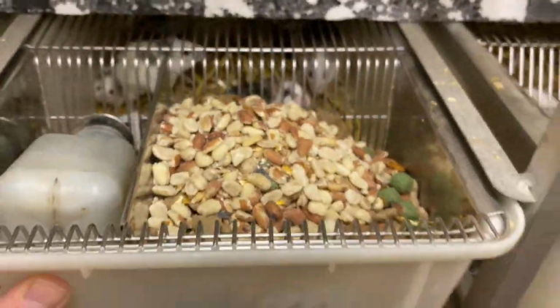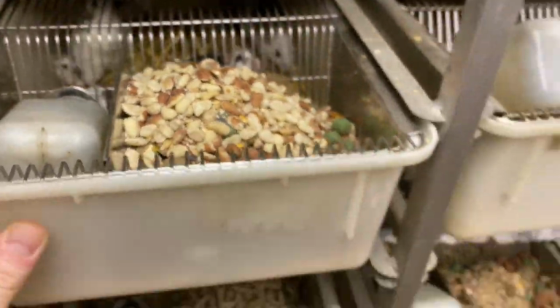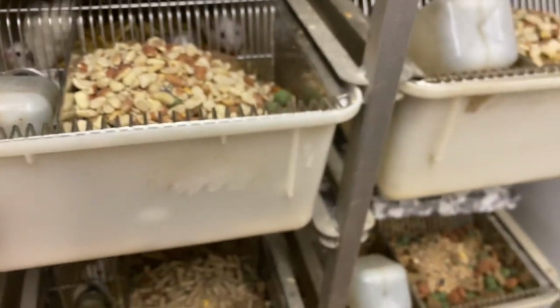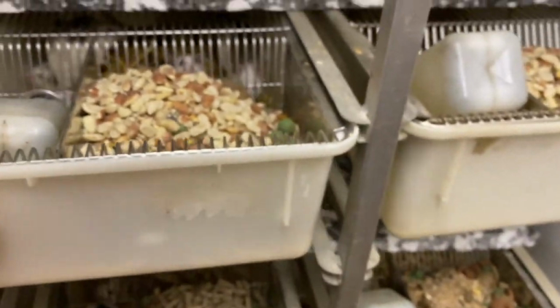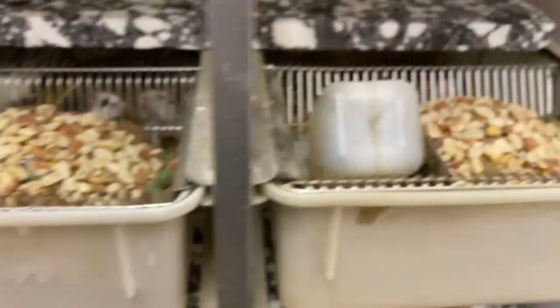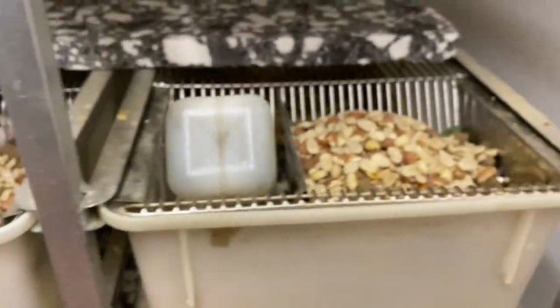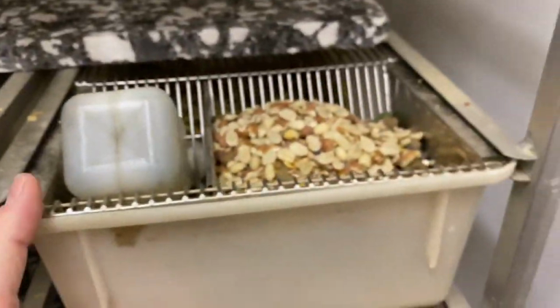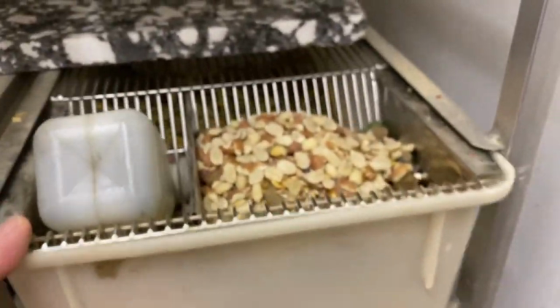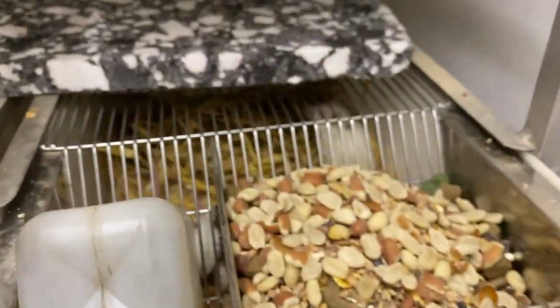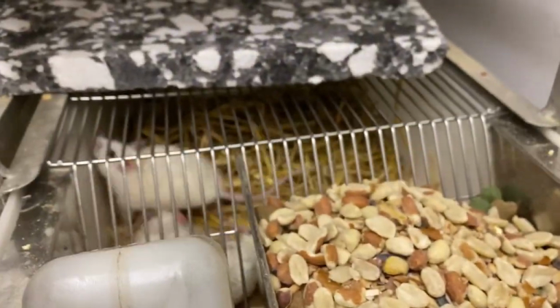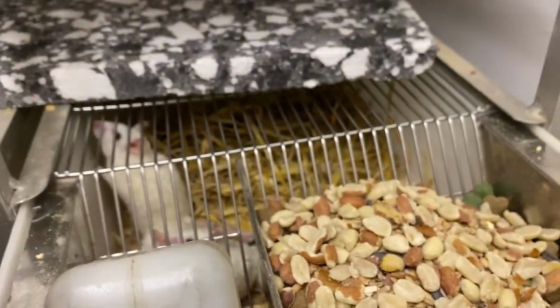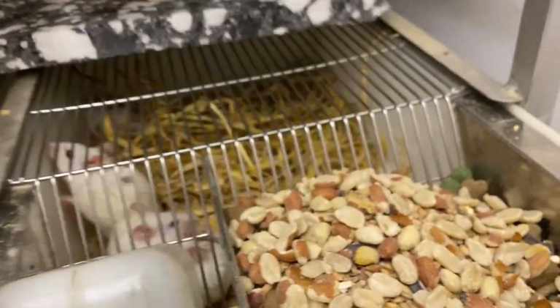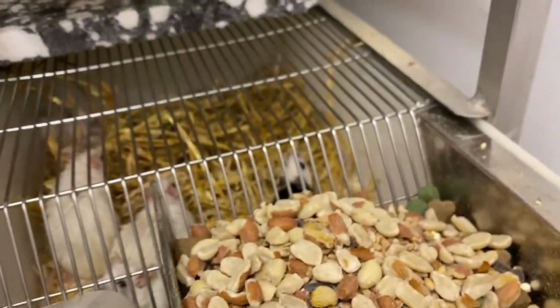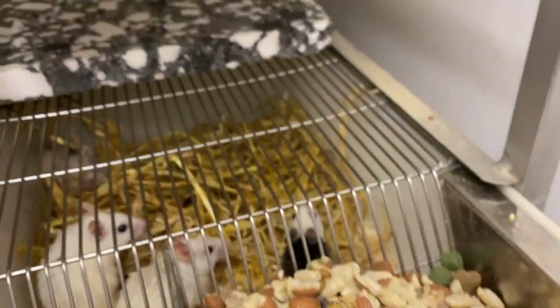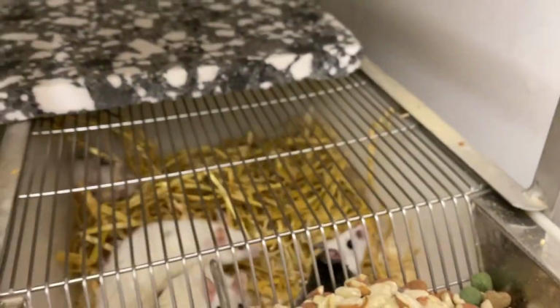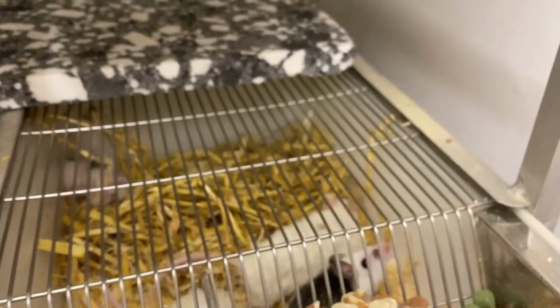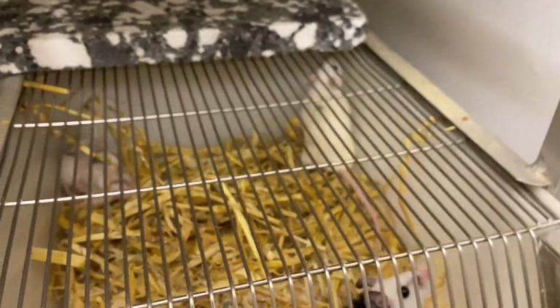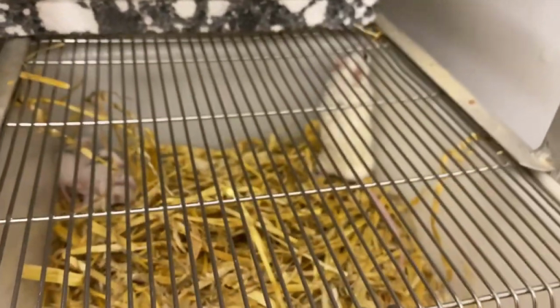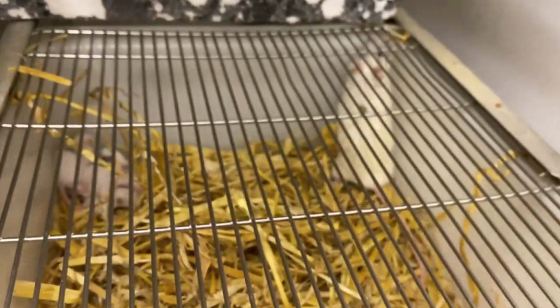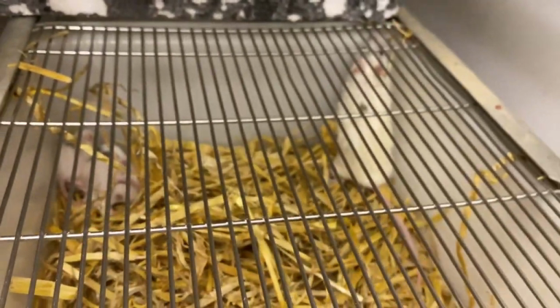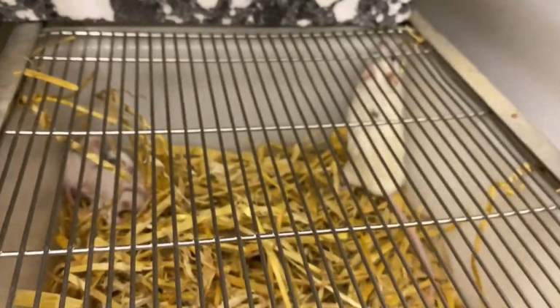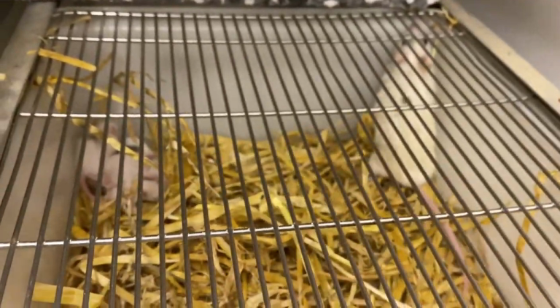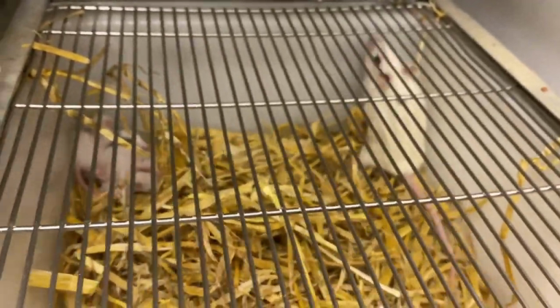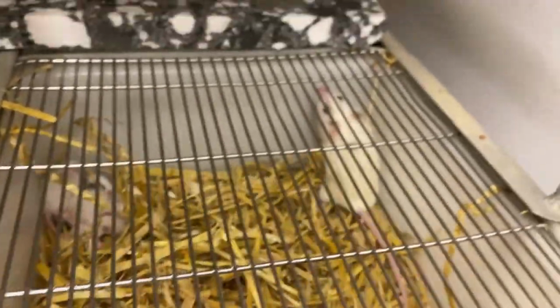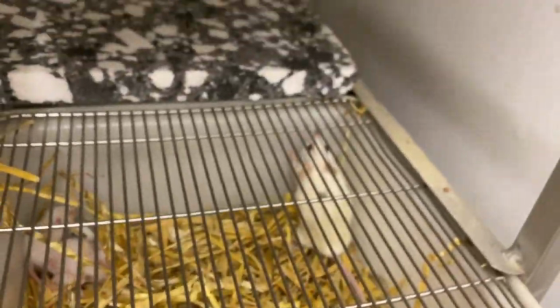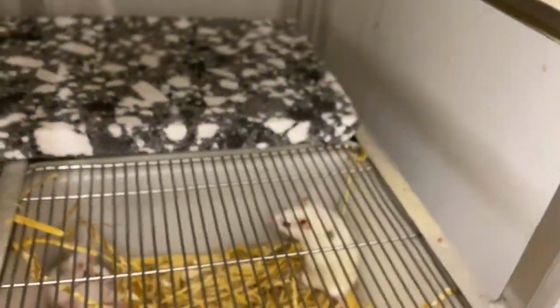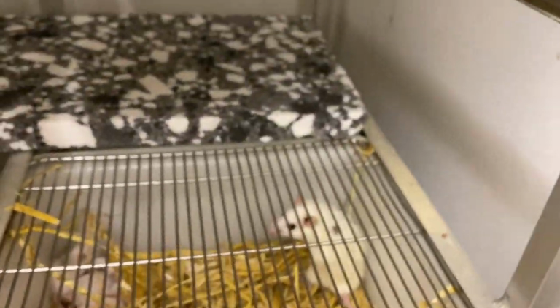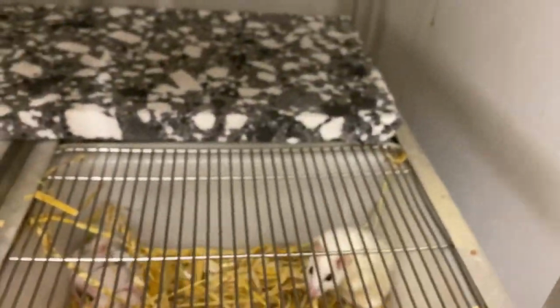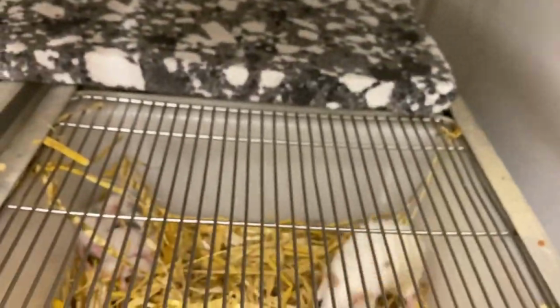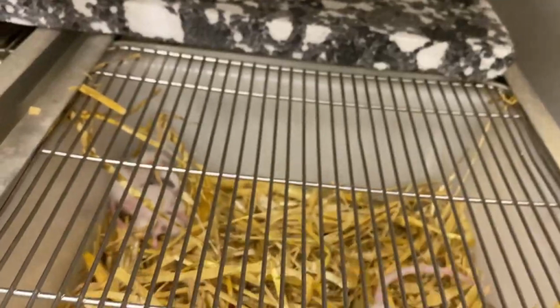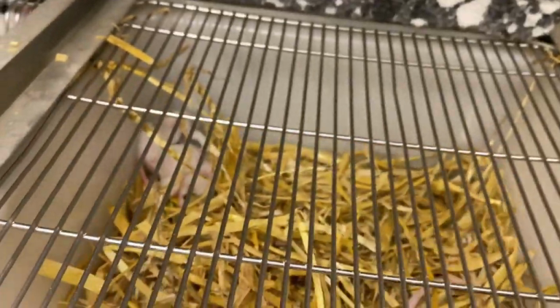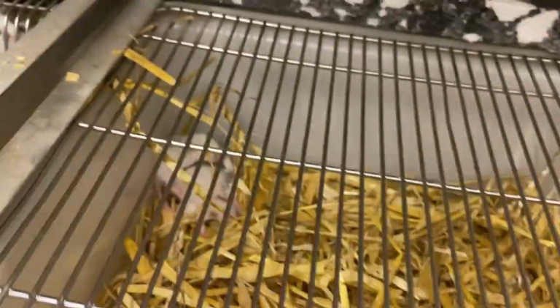These guys get completely cleaned out every week without fail, because if rodents don't get cleaned out every week they start to smell, they get dirty, and it's not good. I believe that they deserve a quality of life, same as the snakes.